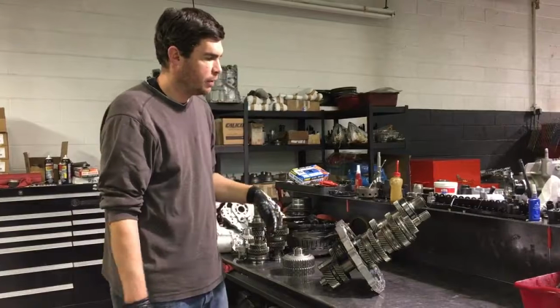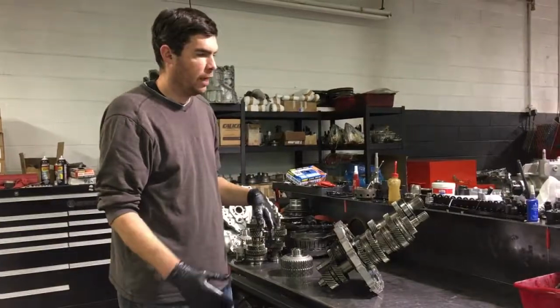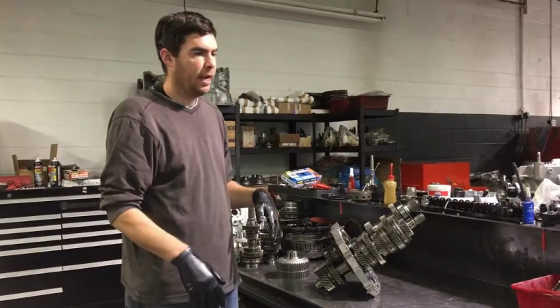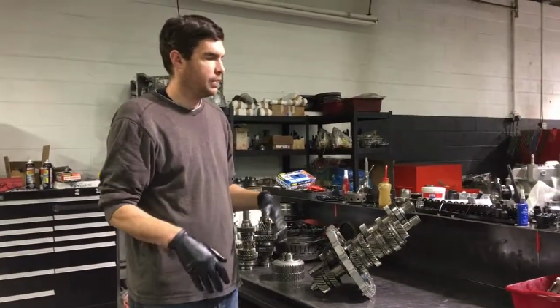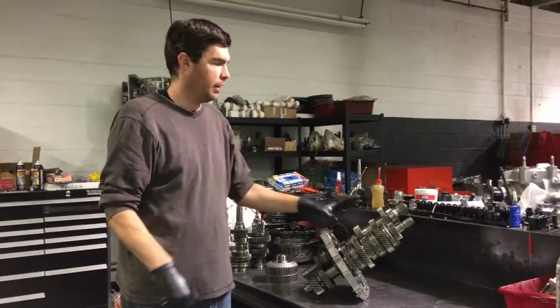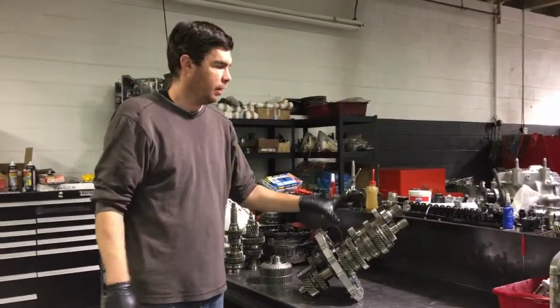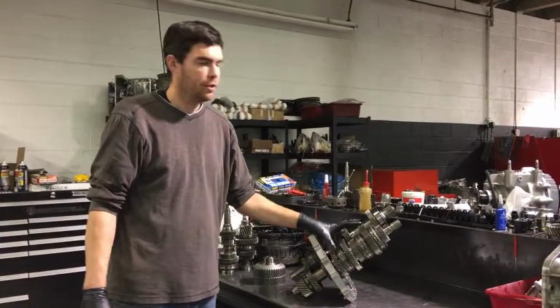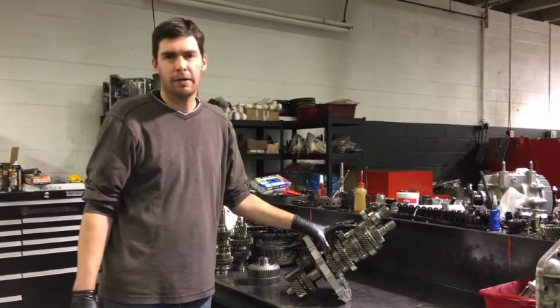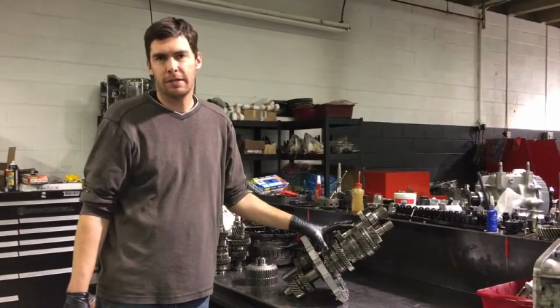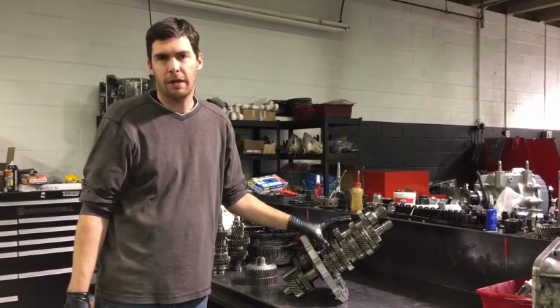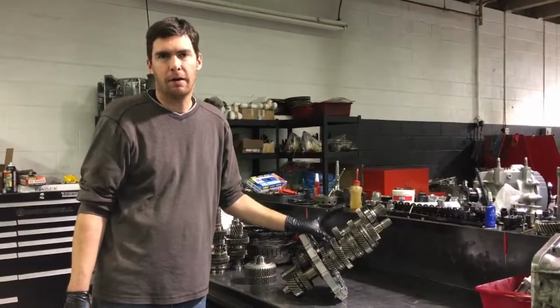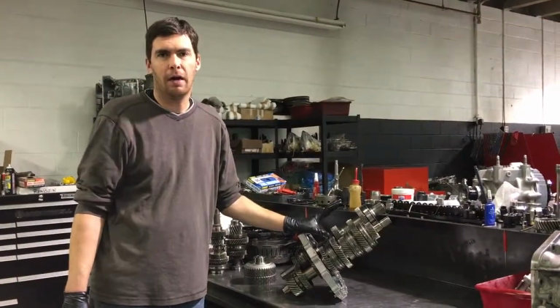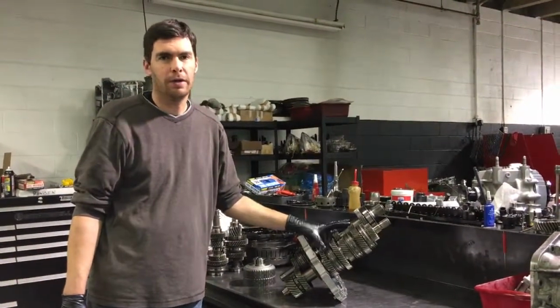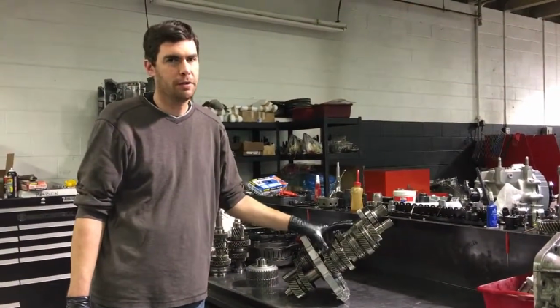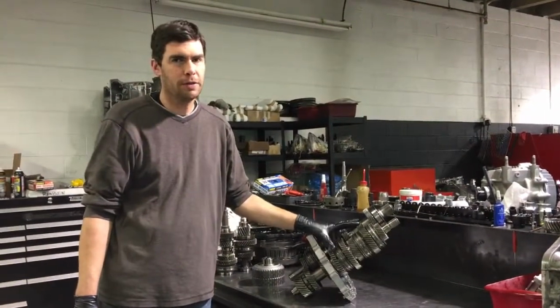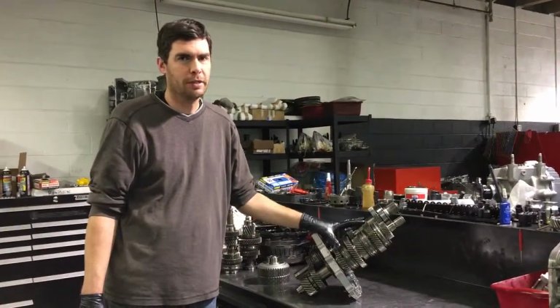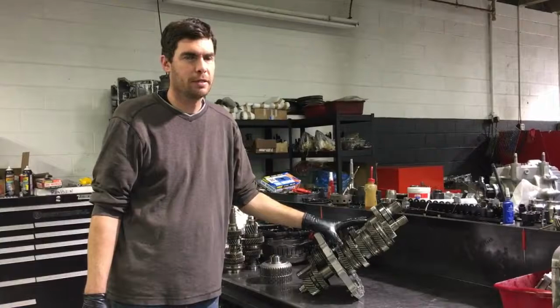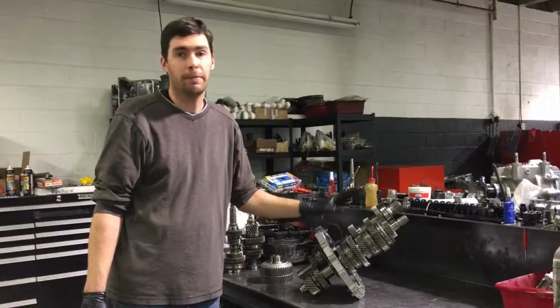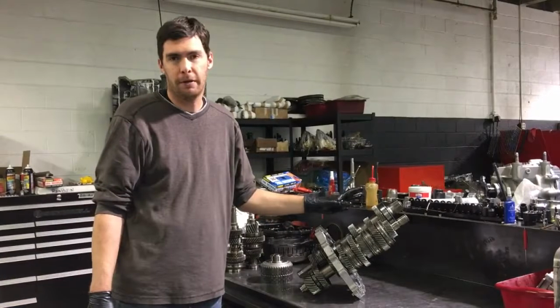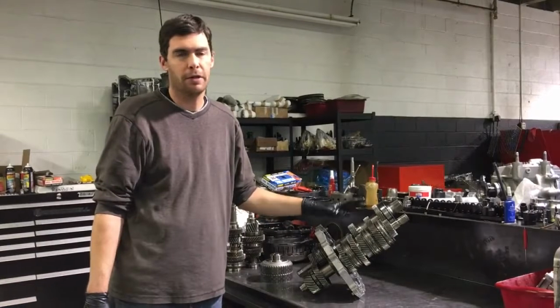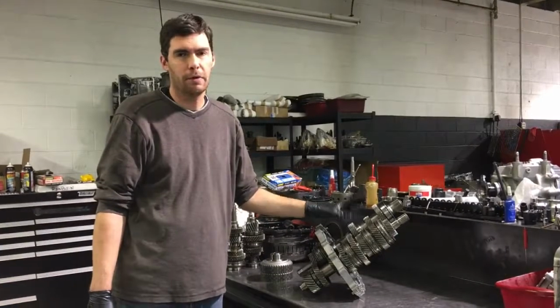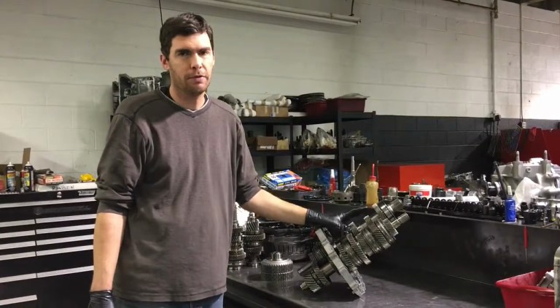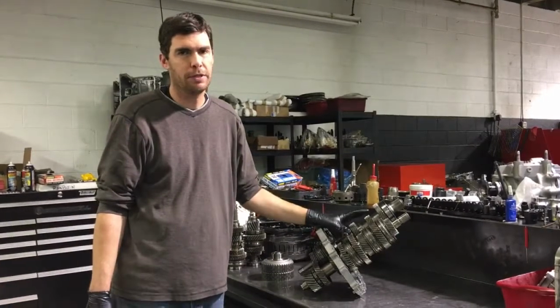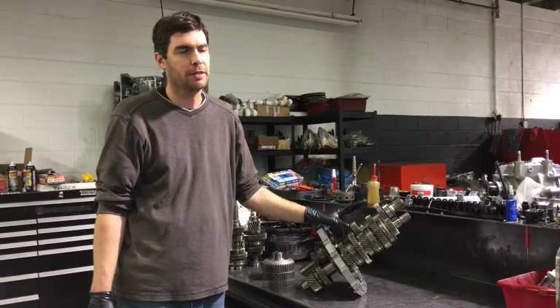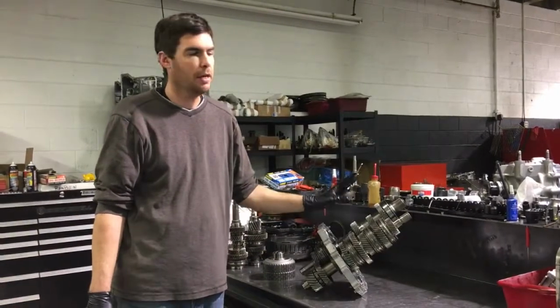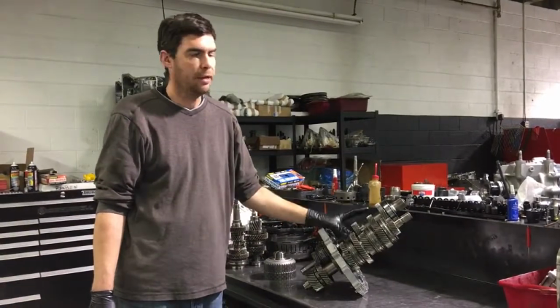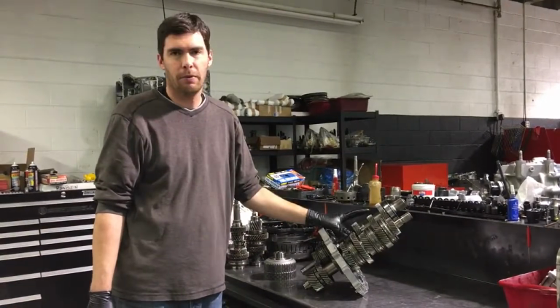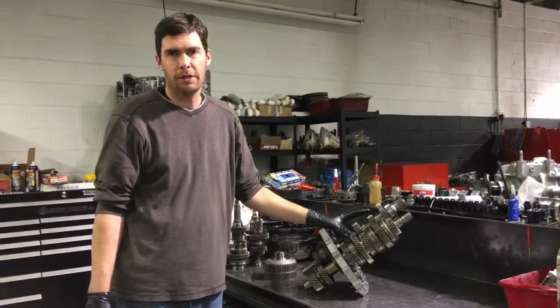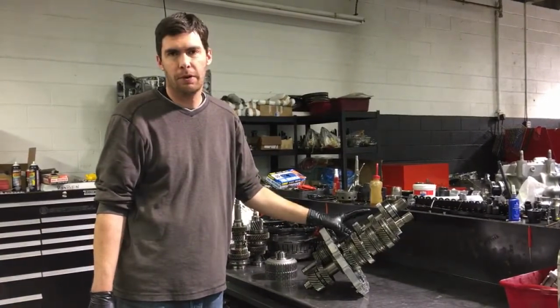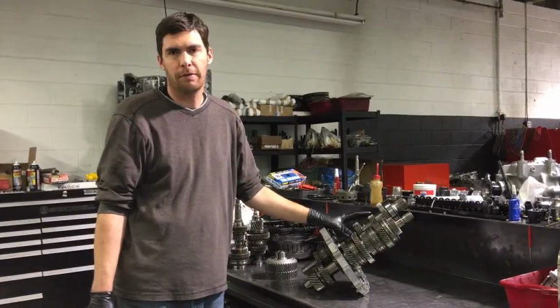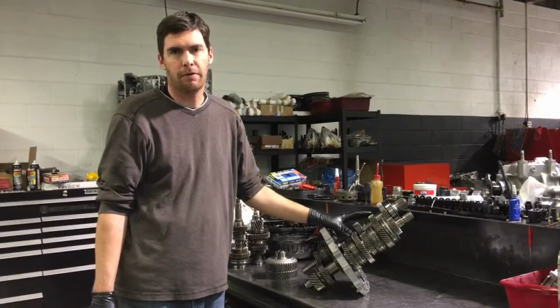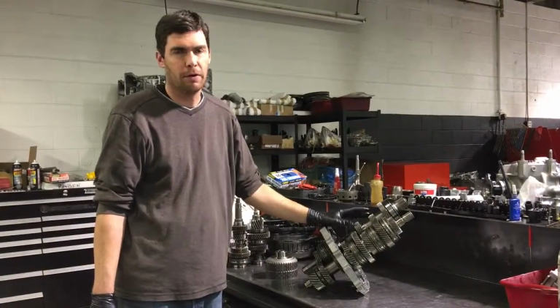We have basically two gear sets in here. One is 2-4-6 and the other one is 1-3-5 reverse, and they operate independently of each other.